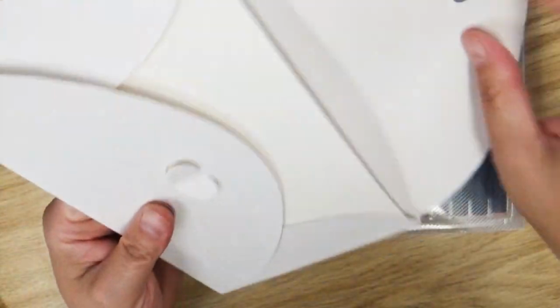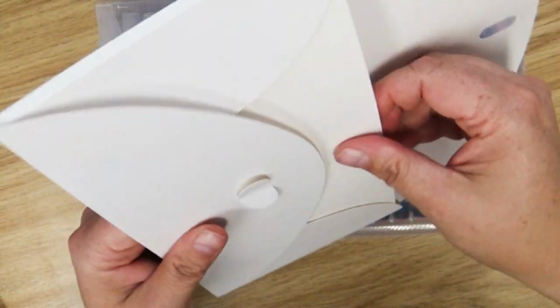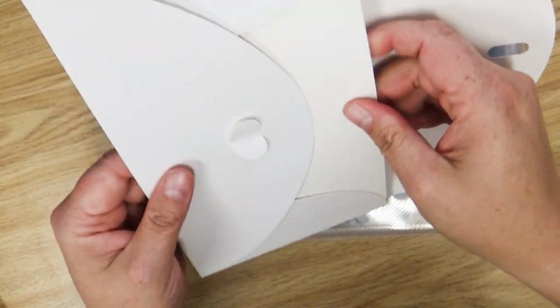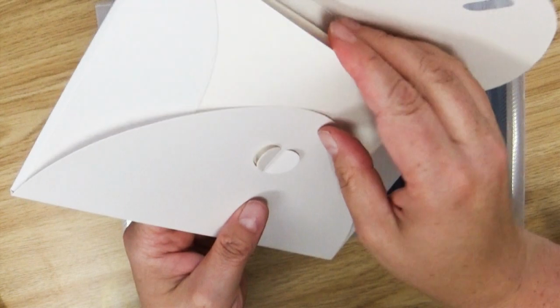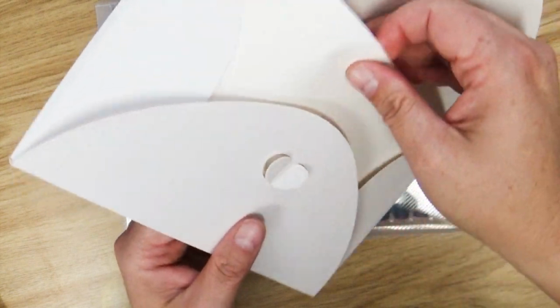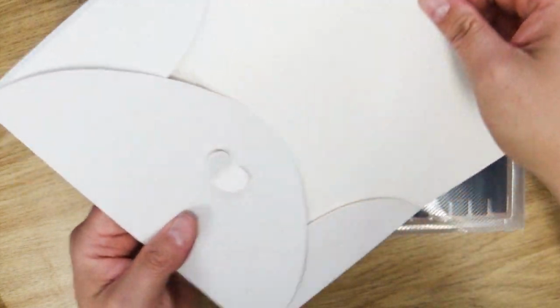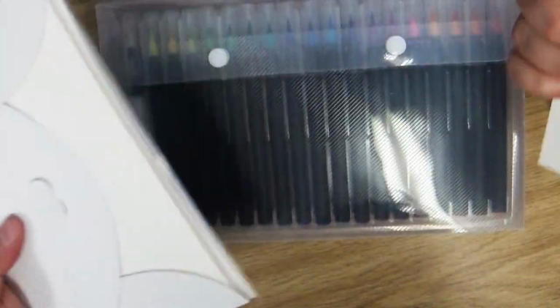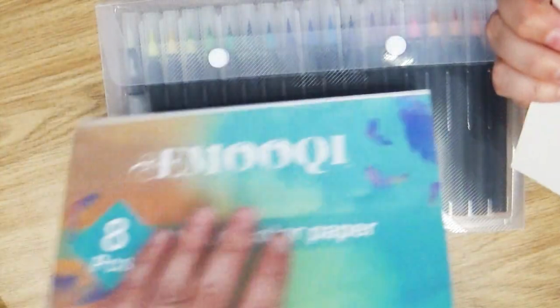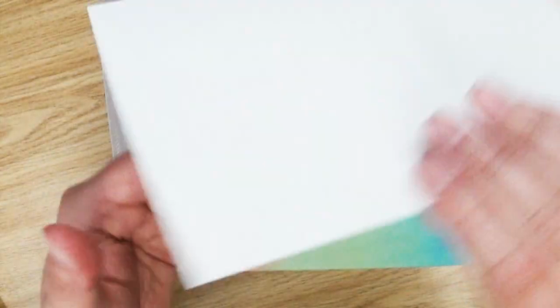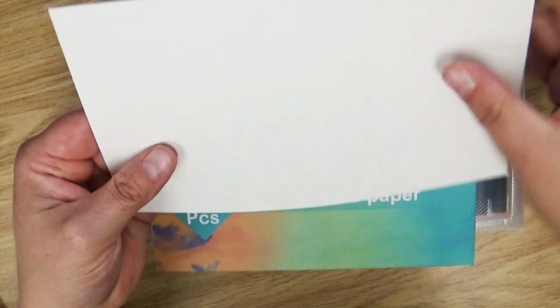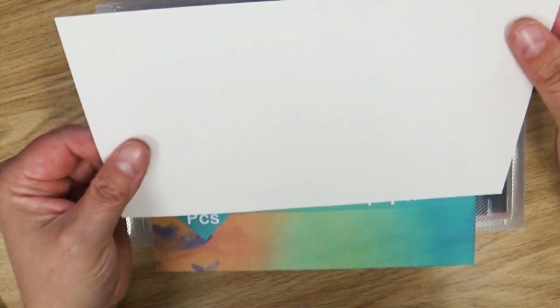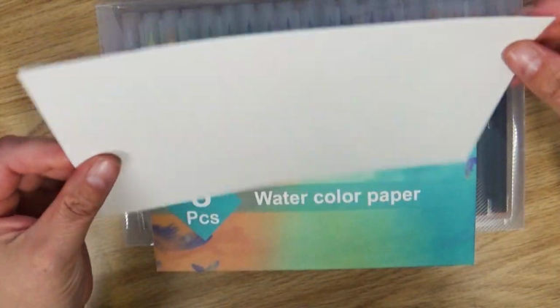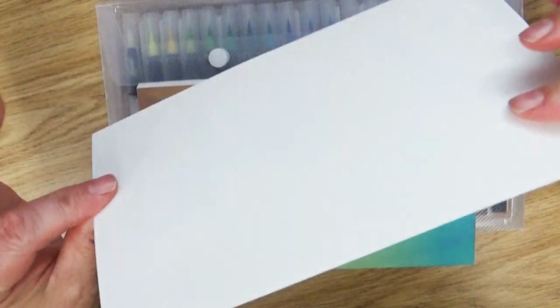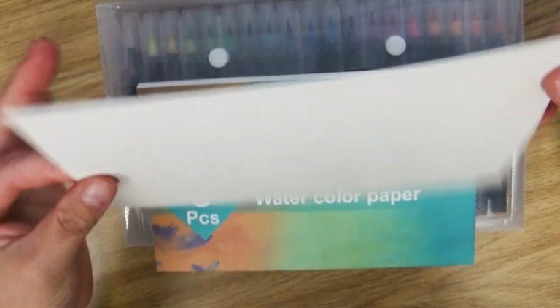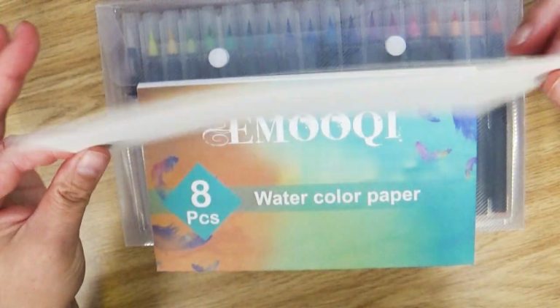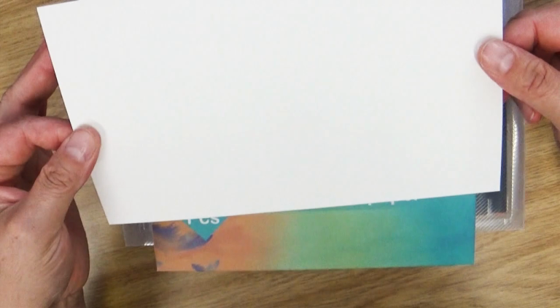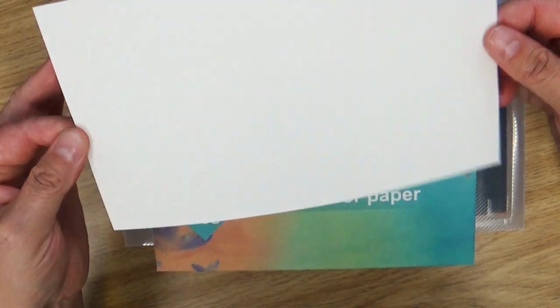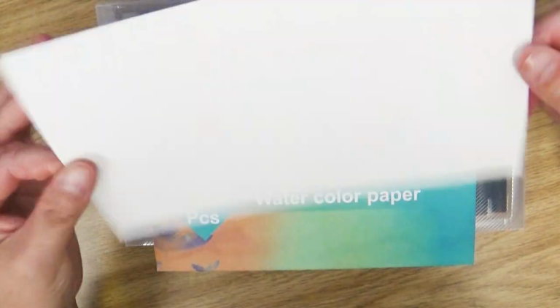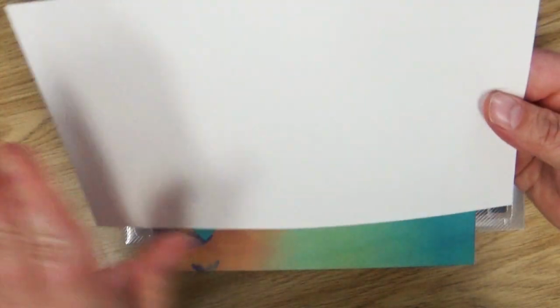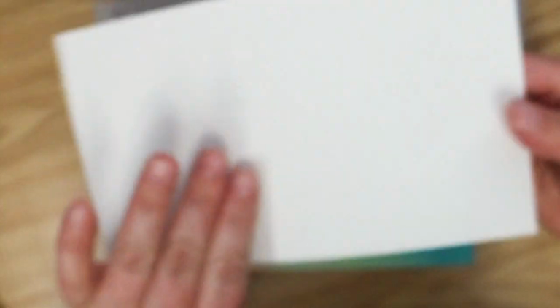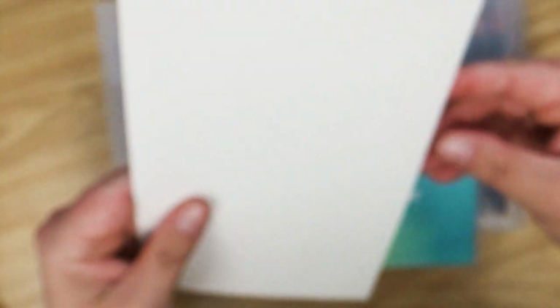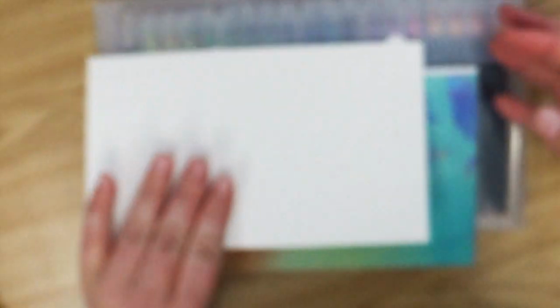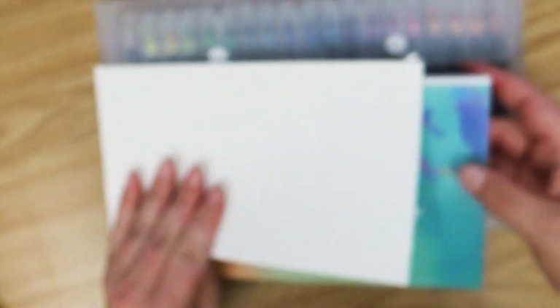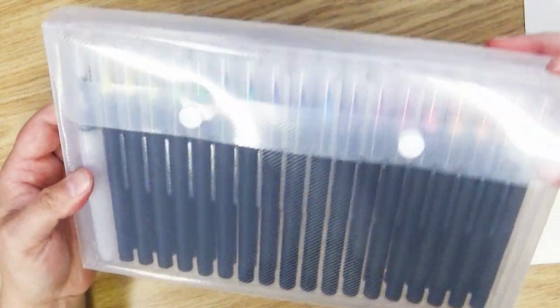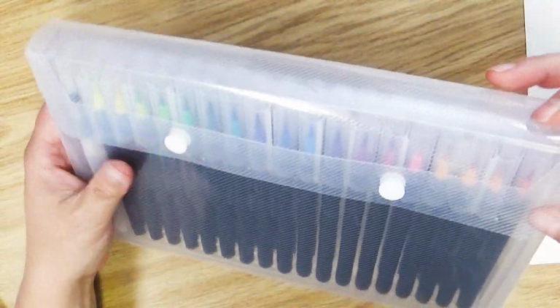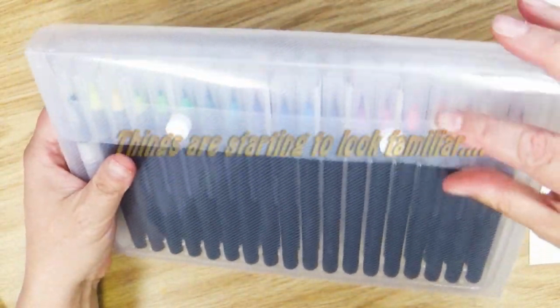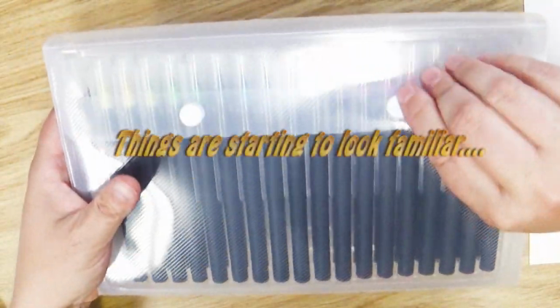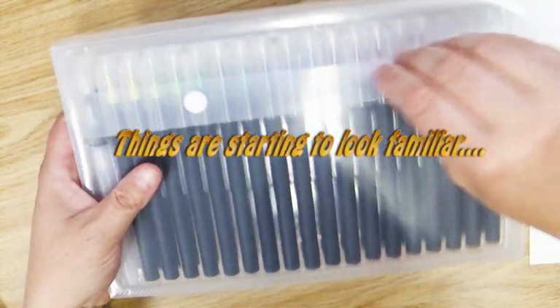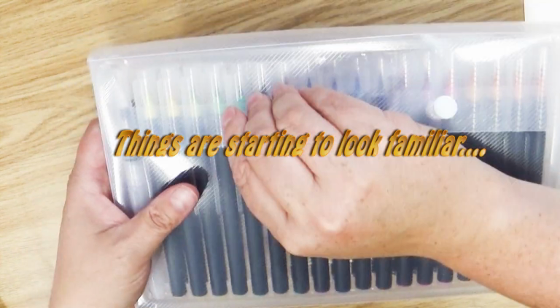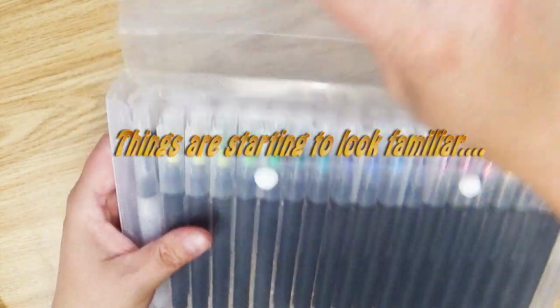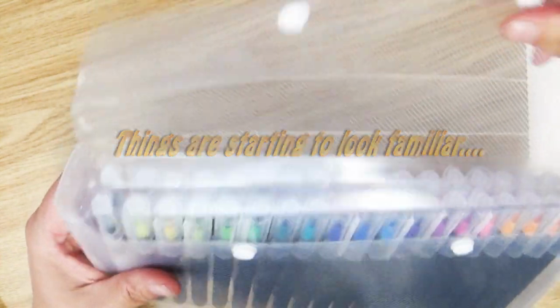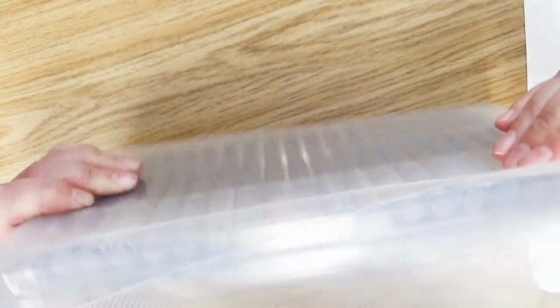This is the first time I've ever gotten some of this. The paper in here is kind of like a thinner watercolor paper, so it's got some nice texture on both sides. It comes in this nice little case which has these little snaps to it.